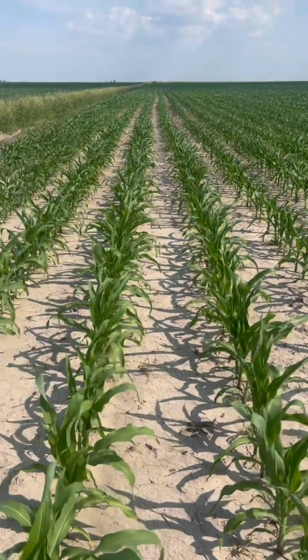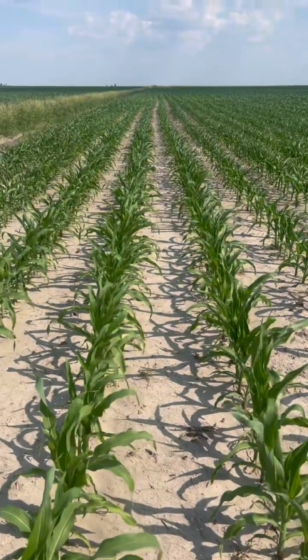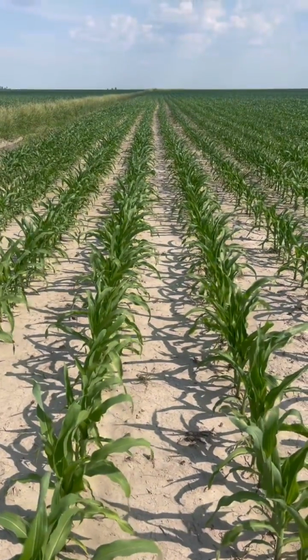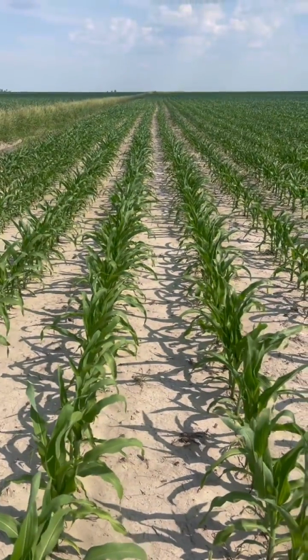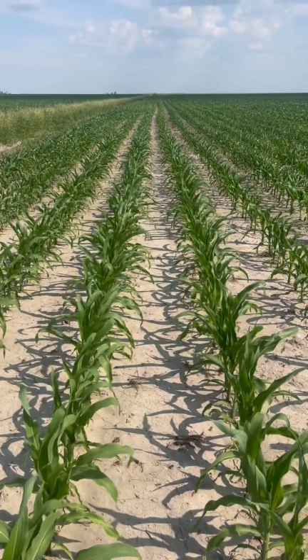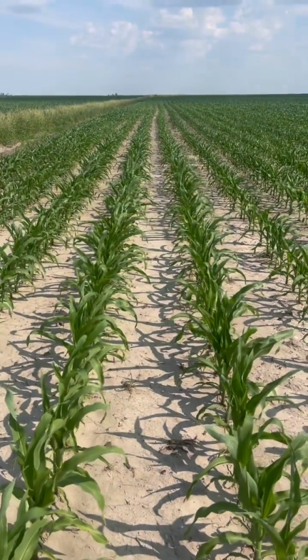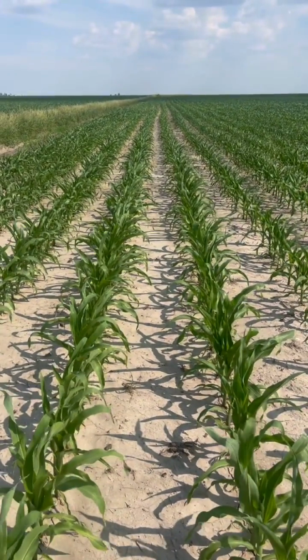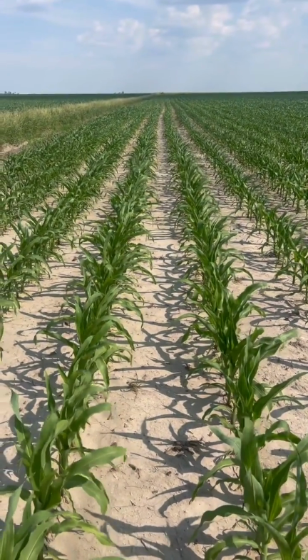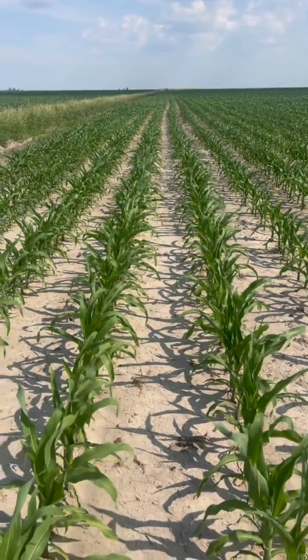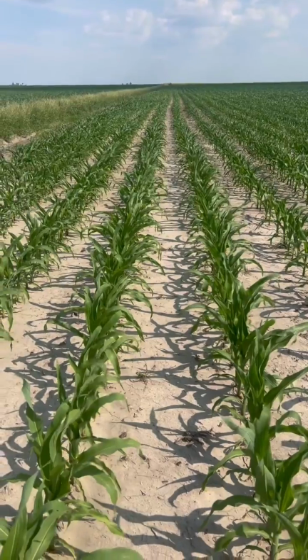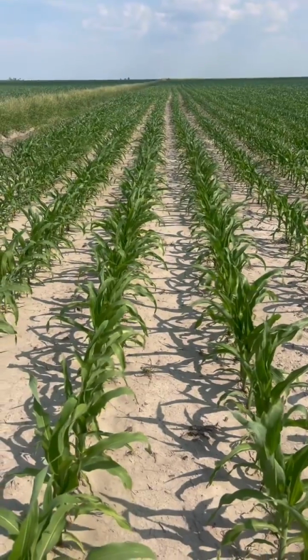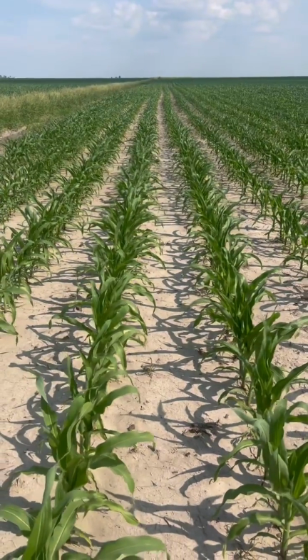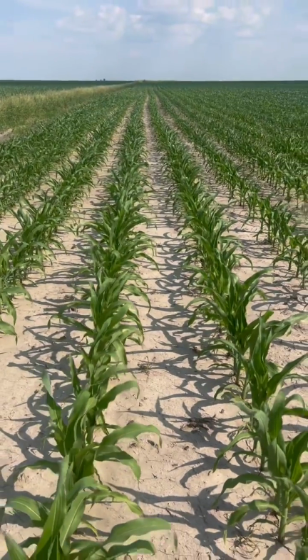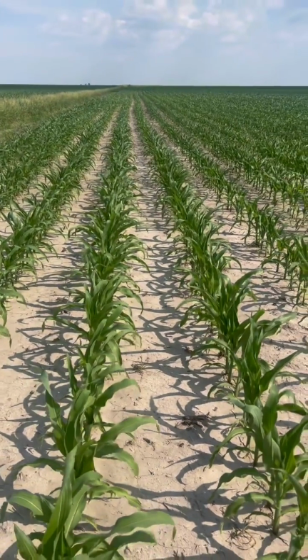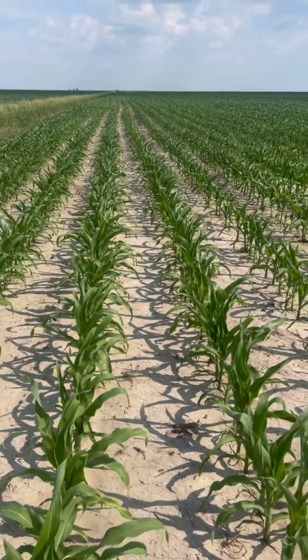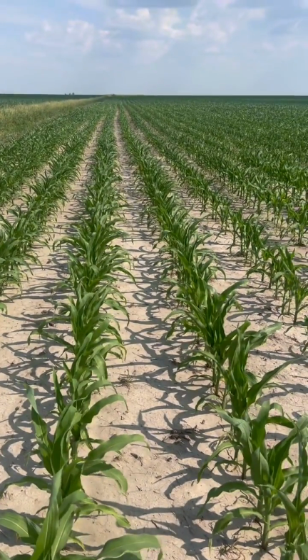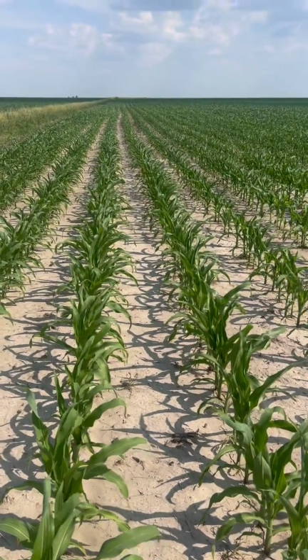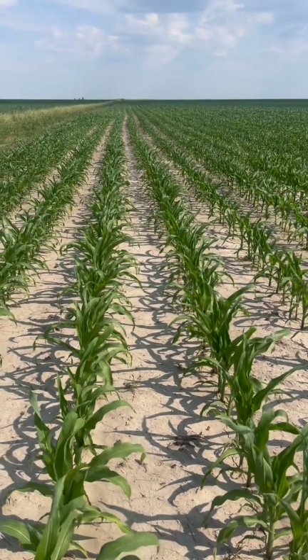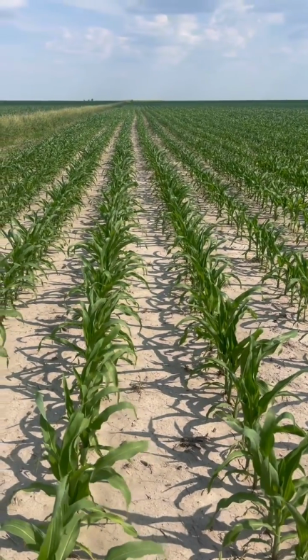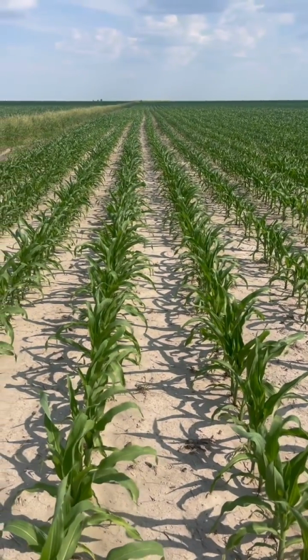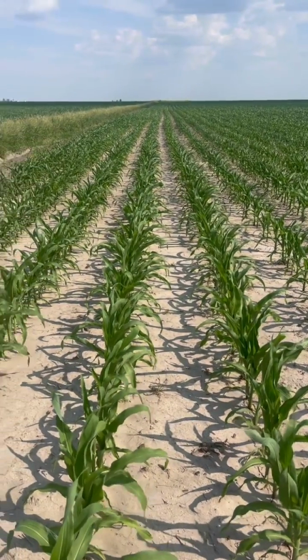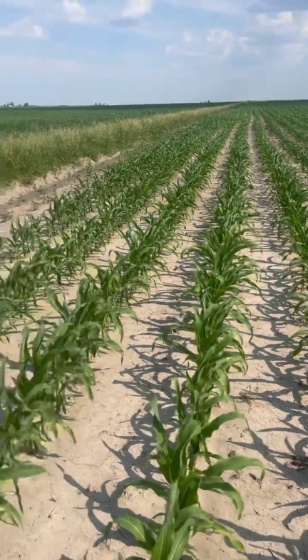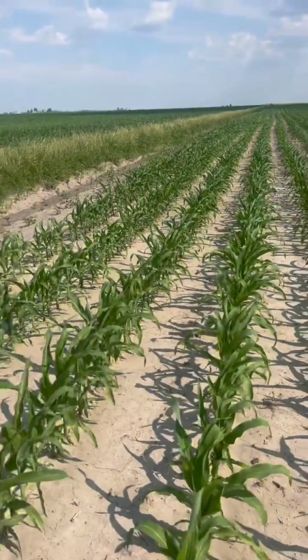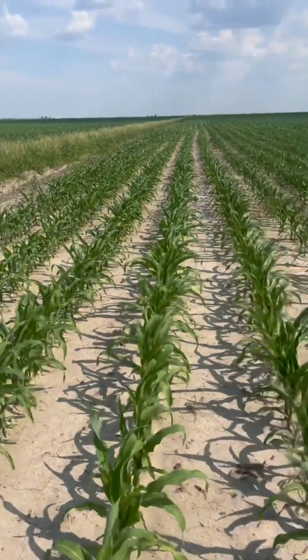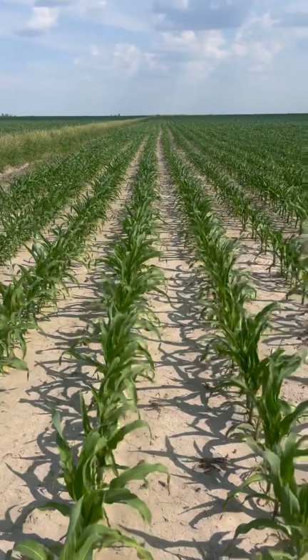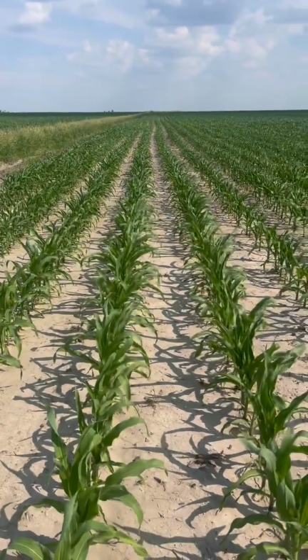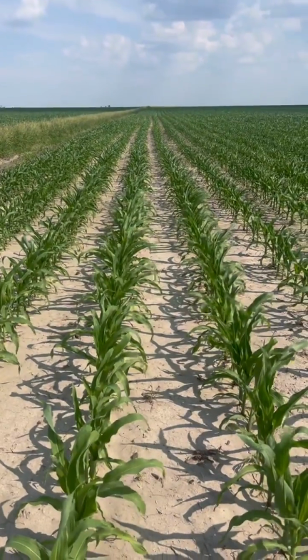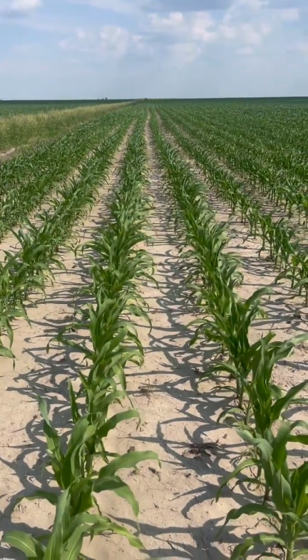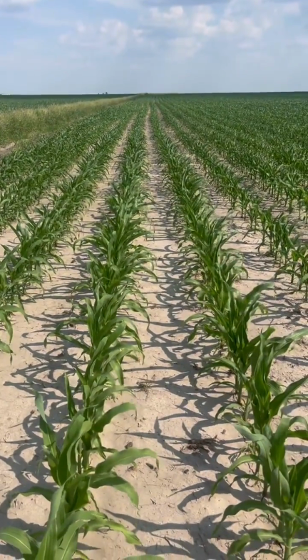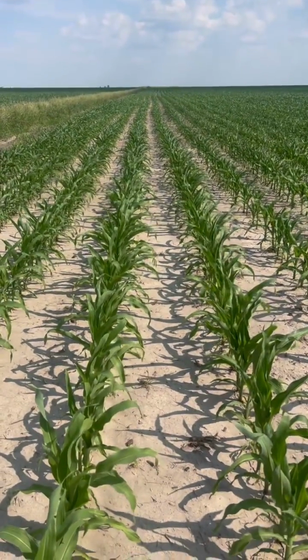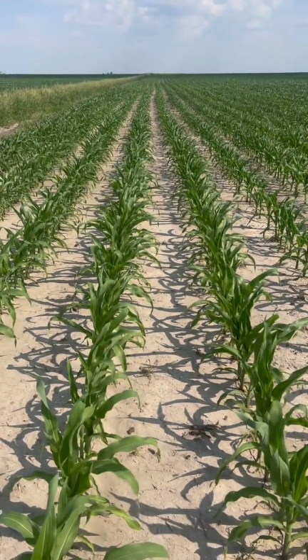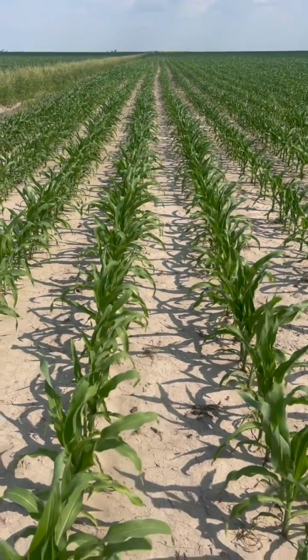Jeremy Lewis here, Loveland Sales Manager for Southern and Eastern Illinois Divisions. Looking at a field that's been applied with Terramar, and I had this opportunity just right across this waterway. The opposing field to our right here has not been applied with Terramar at all.